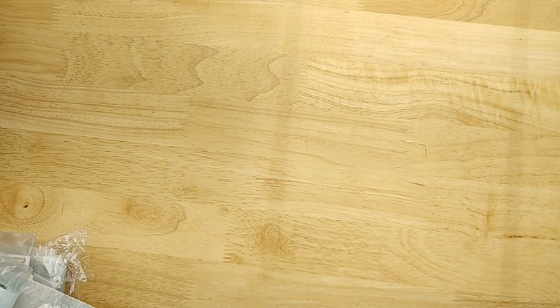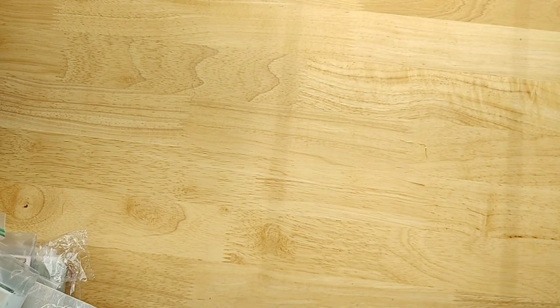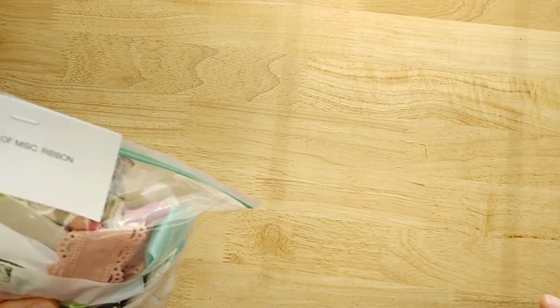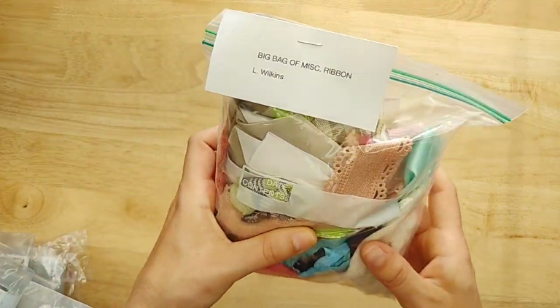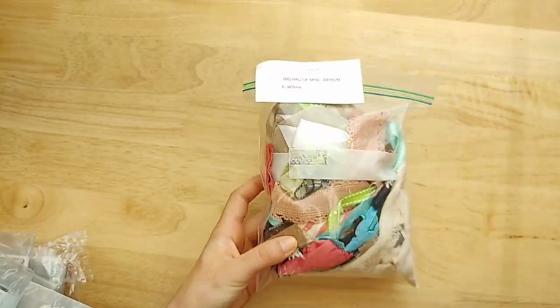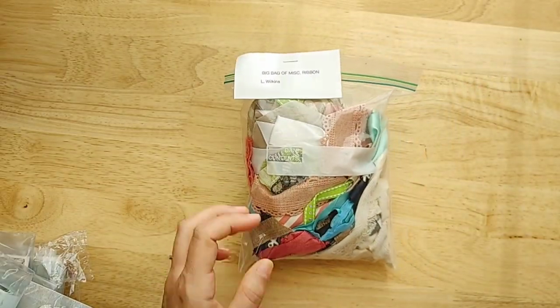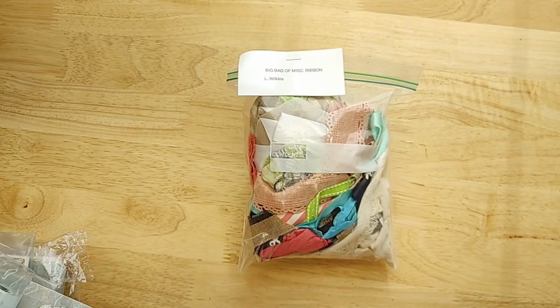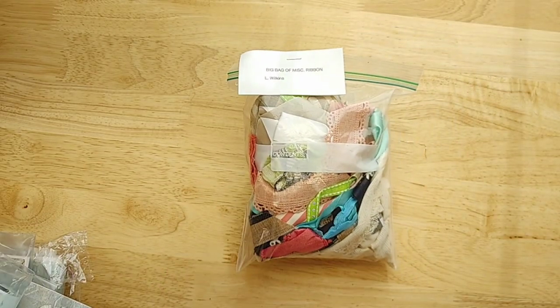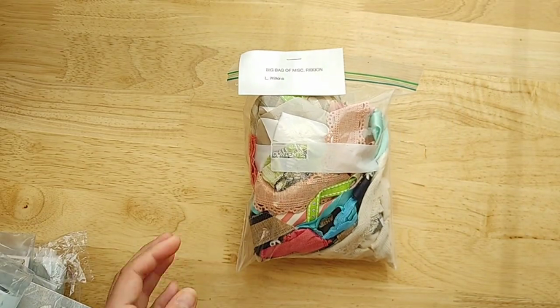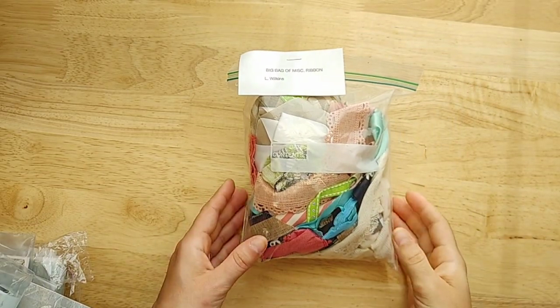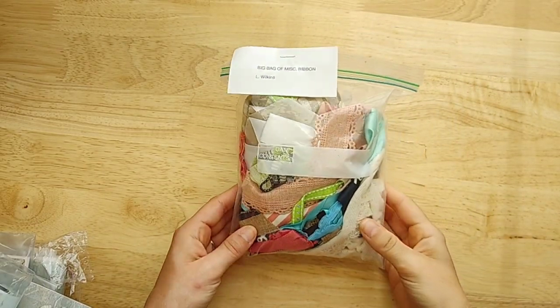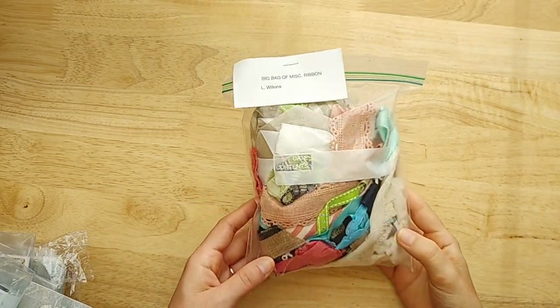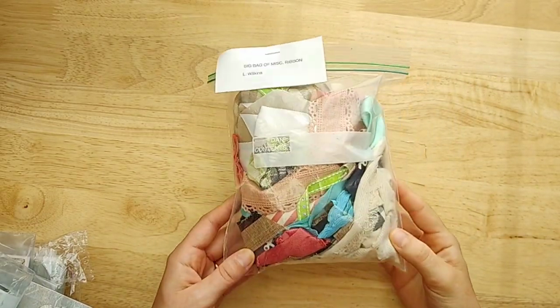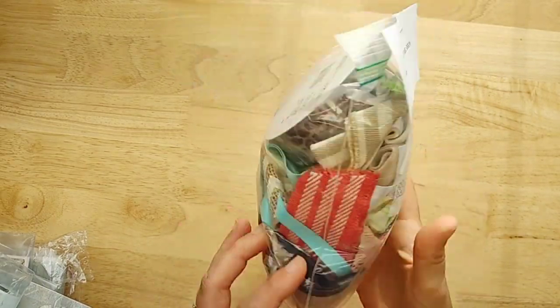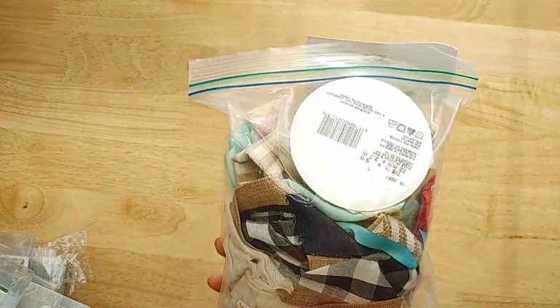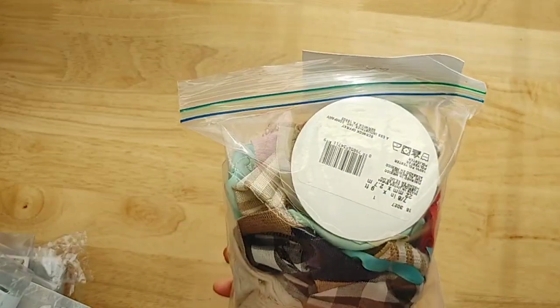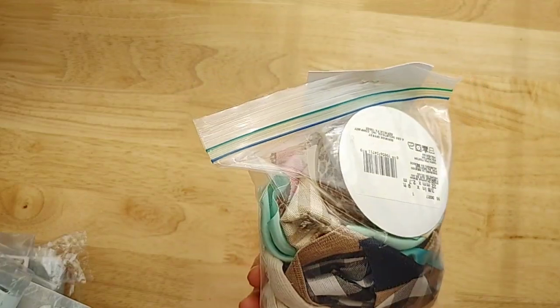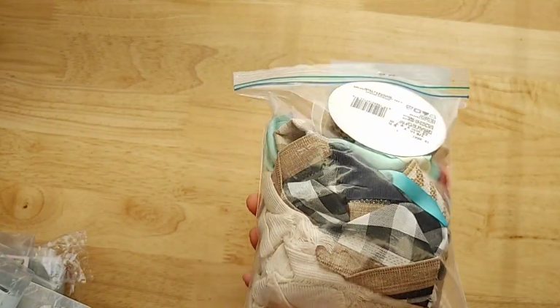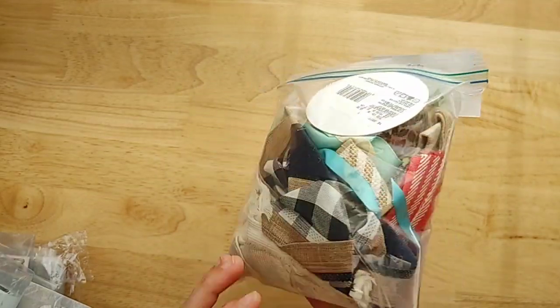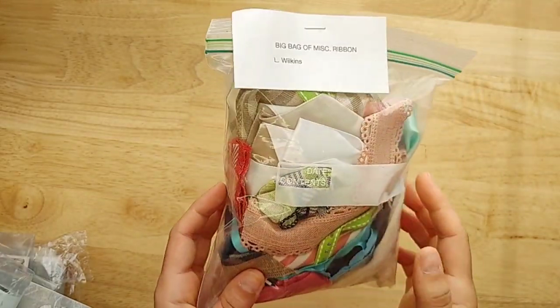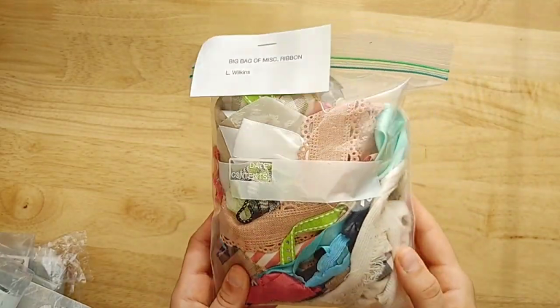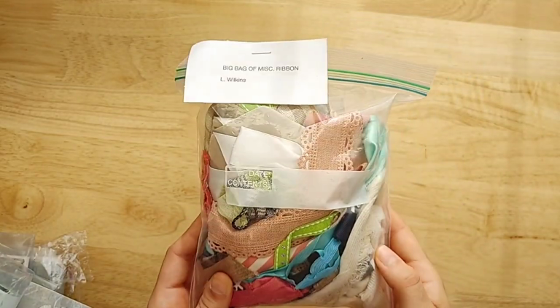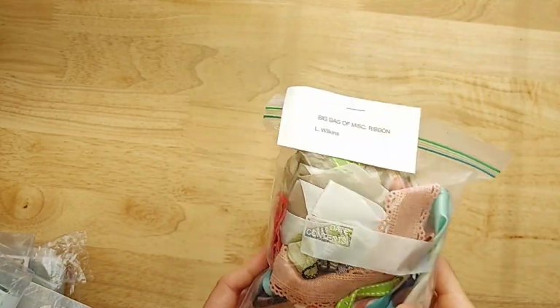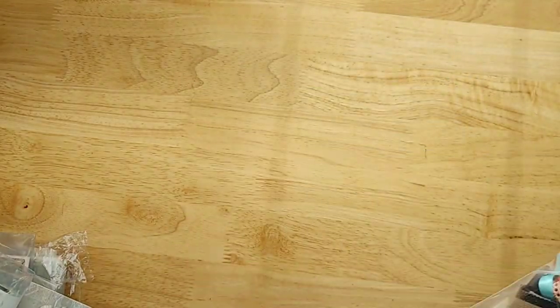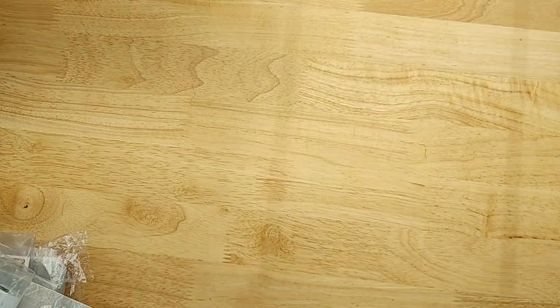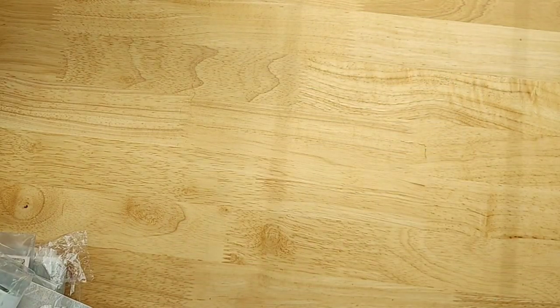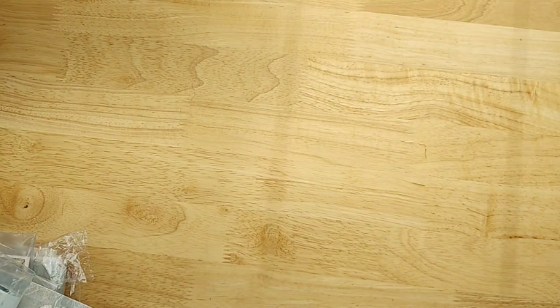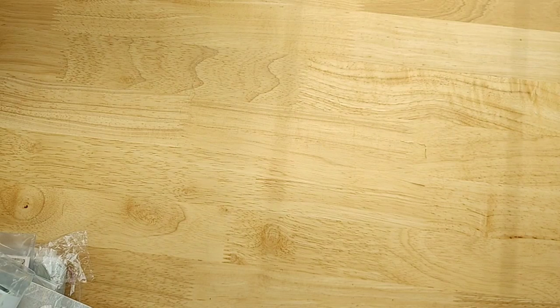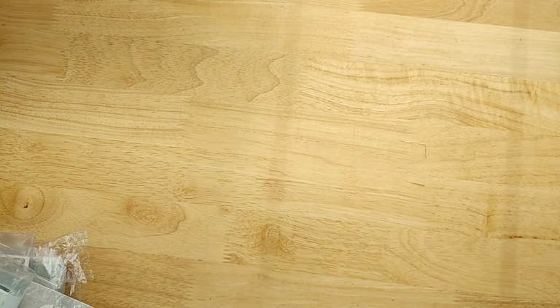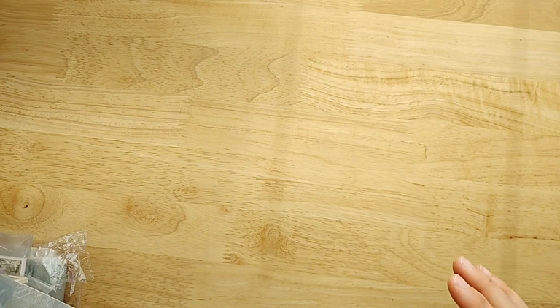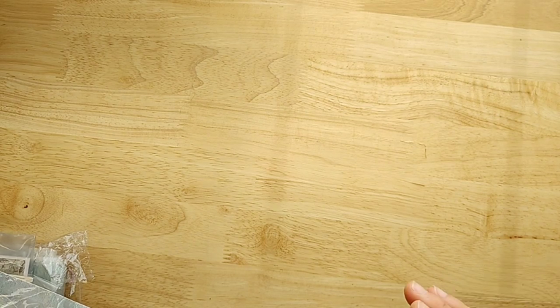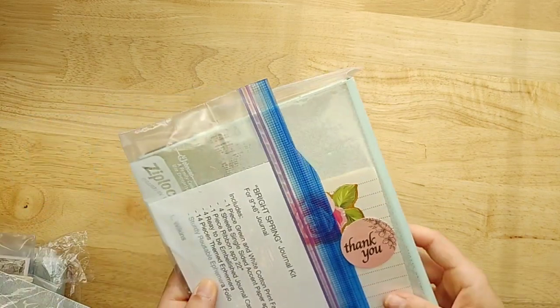There's also a big bag of miscellaneous ribbons and trims and things that you can use in your journals. It's fun to get grab bags like that.